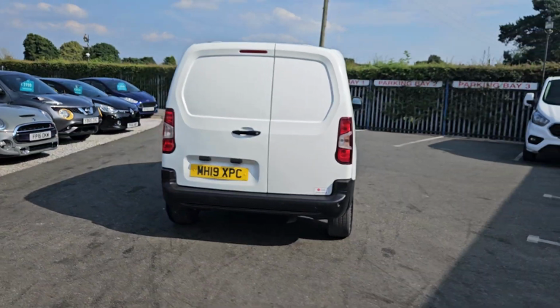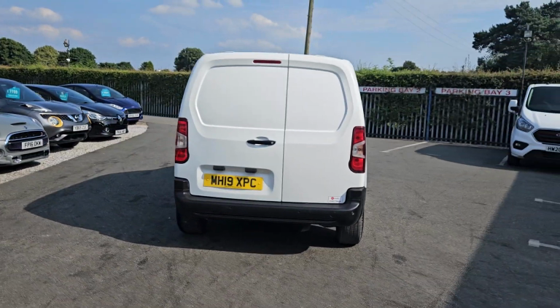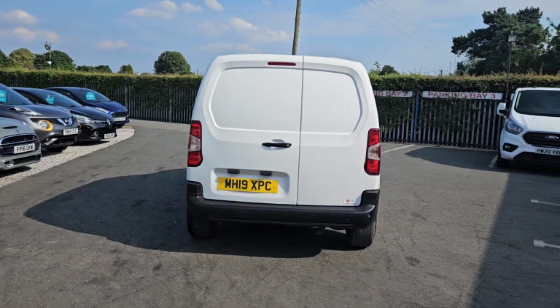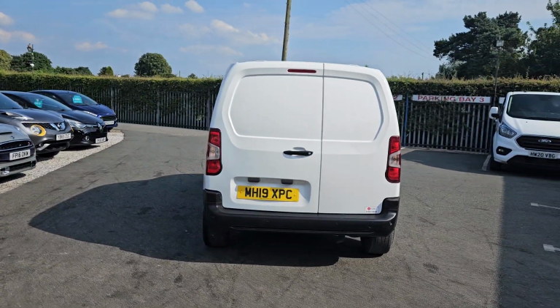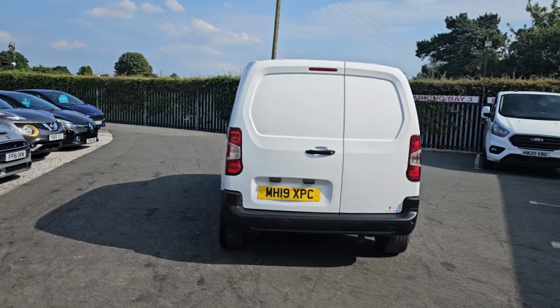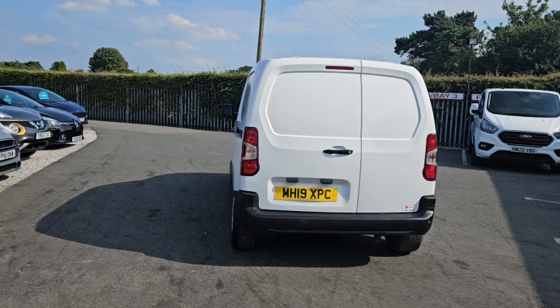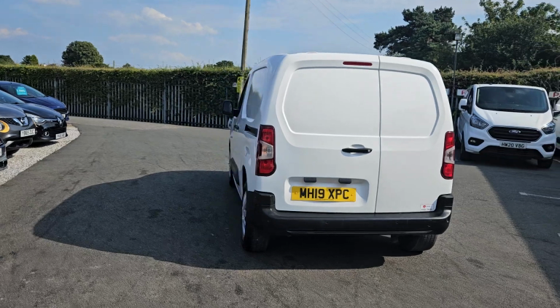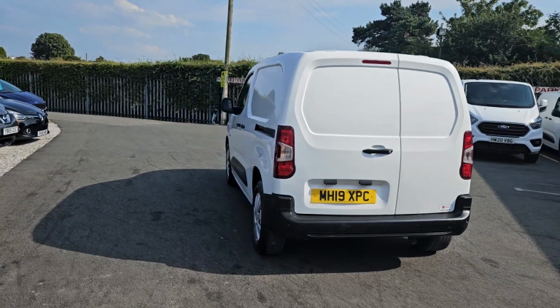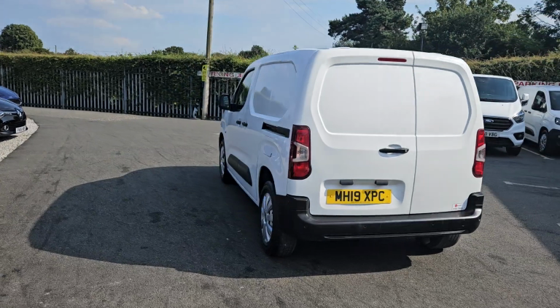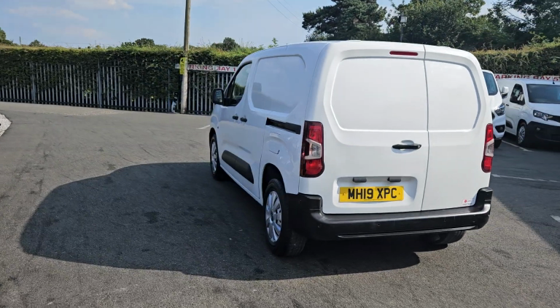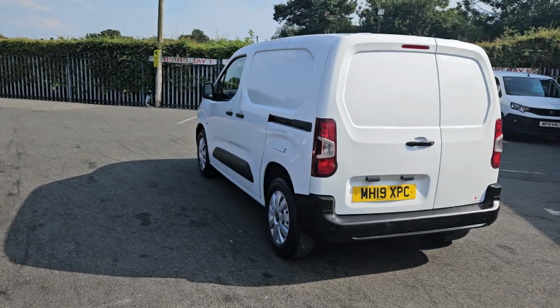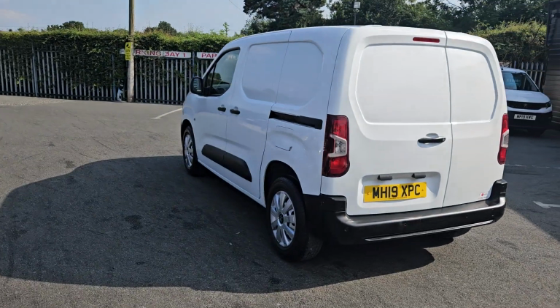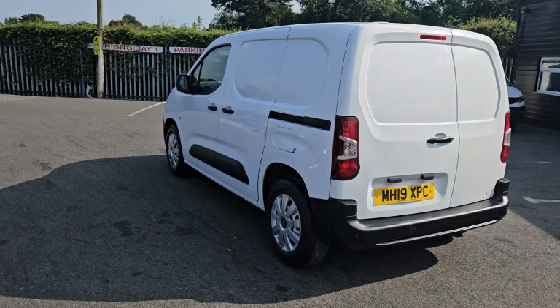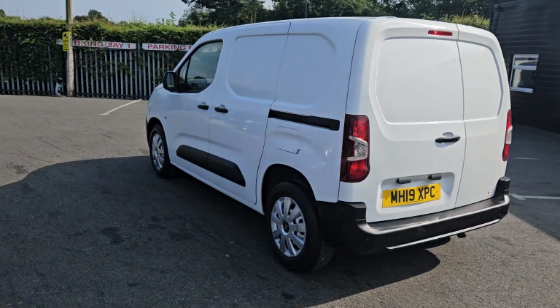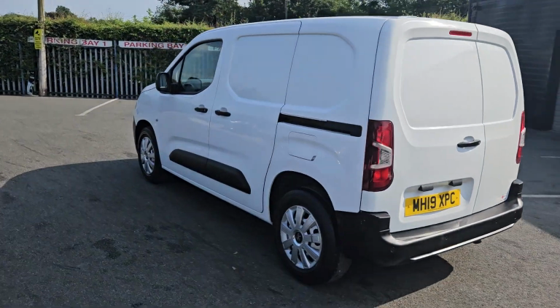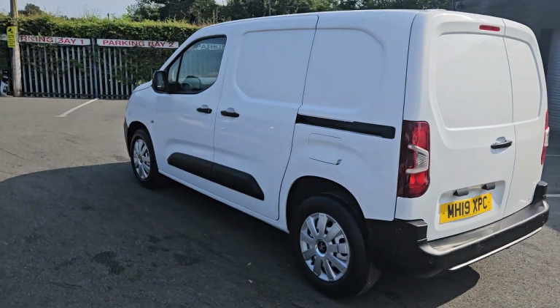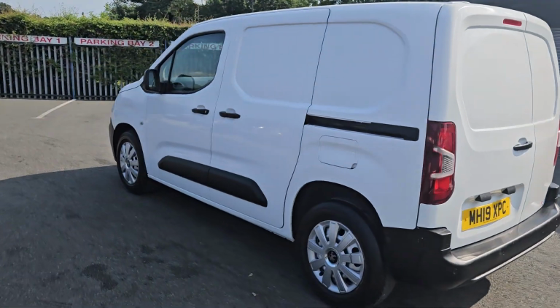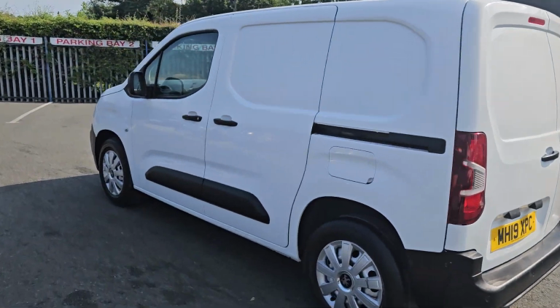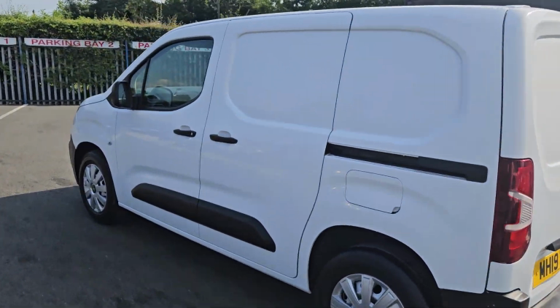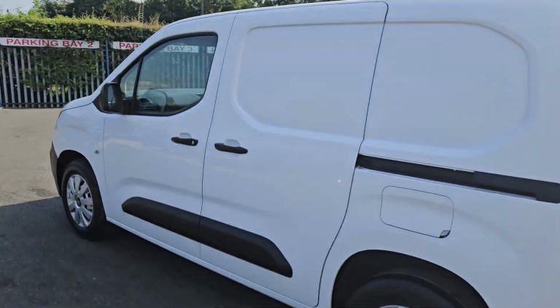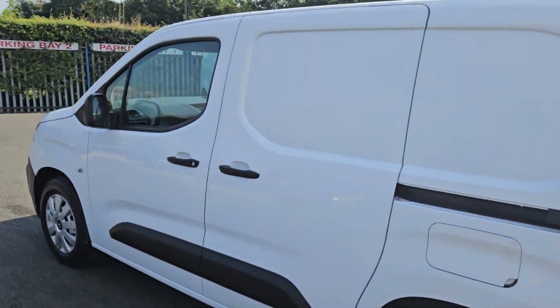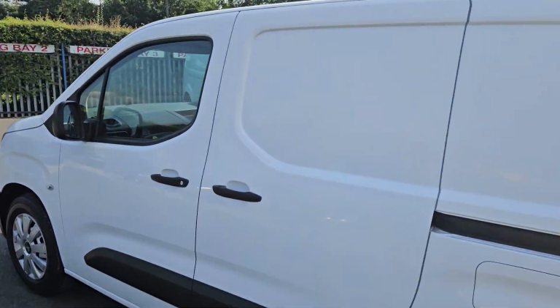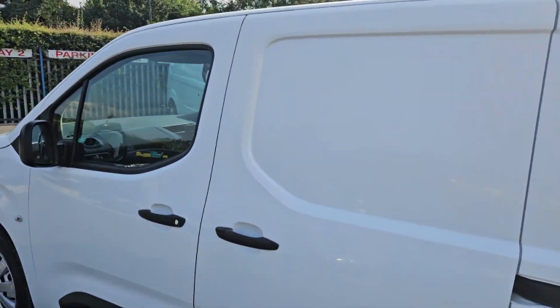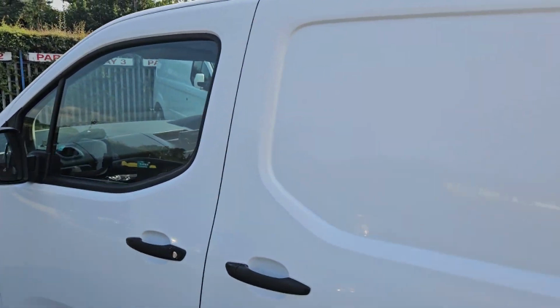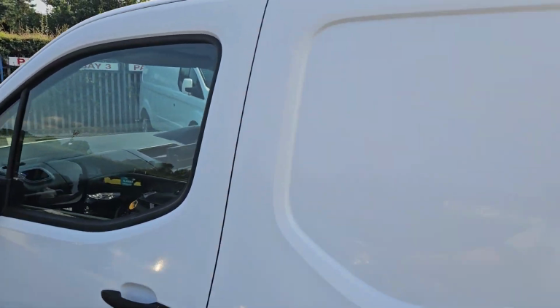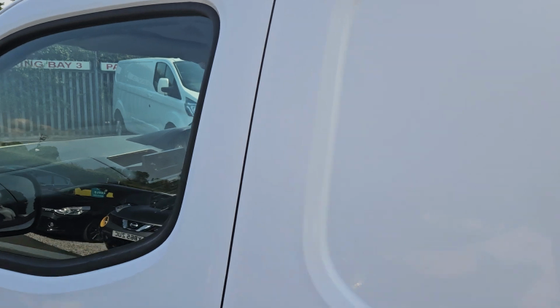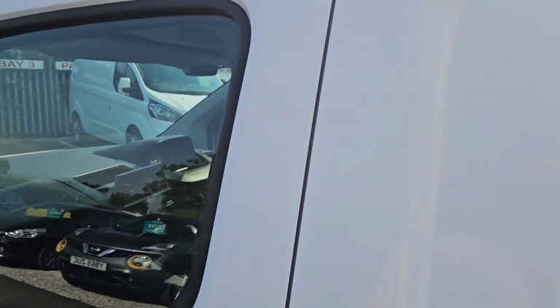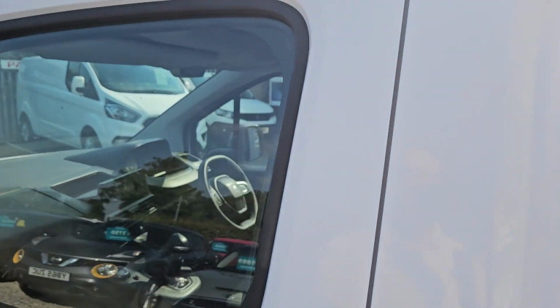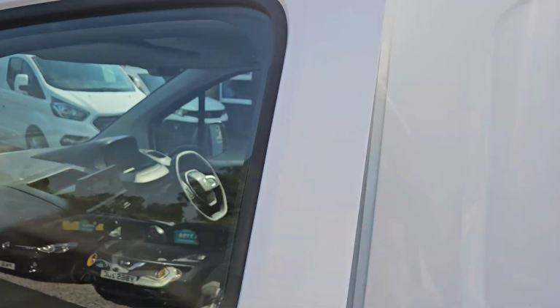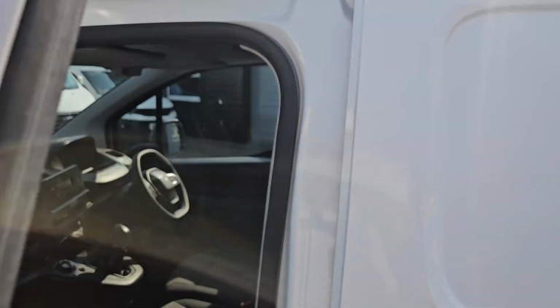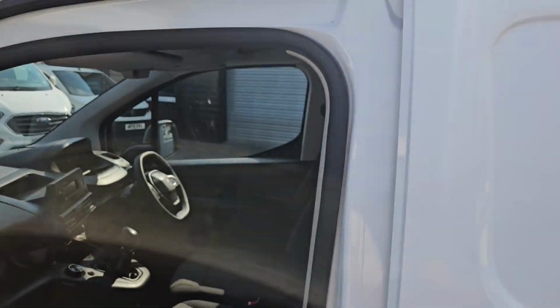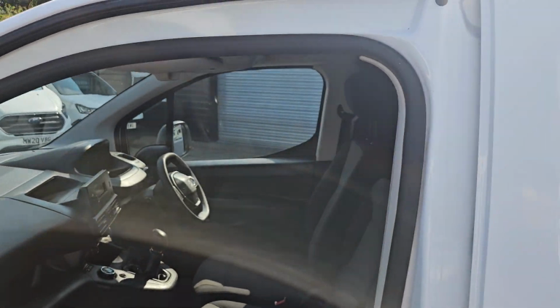It's going to be a very quick walk around. 2019 Peugeot Partner Grip, short wheelbase in white. One owner vehicle, really nice clean condition.